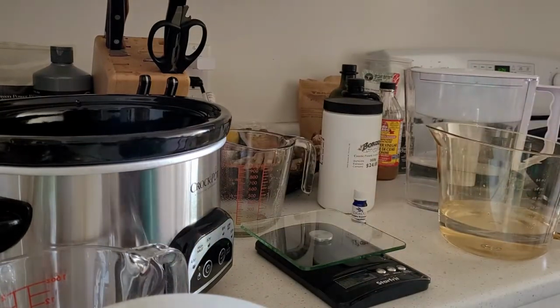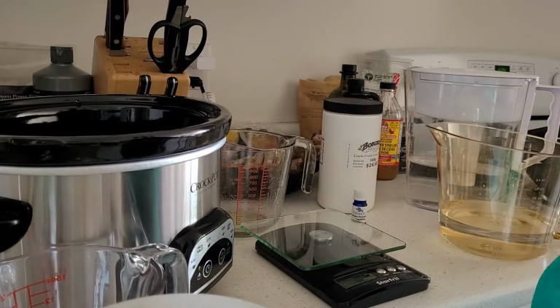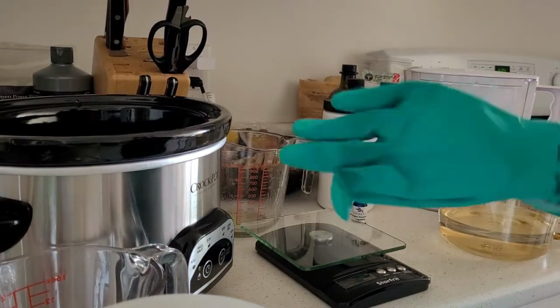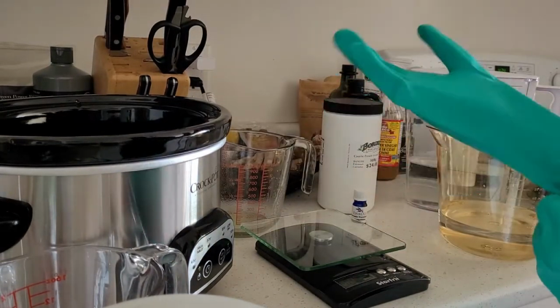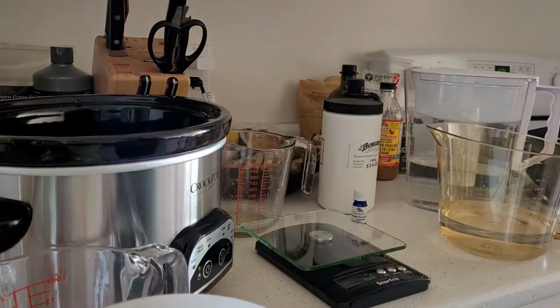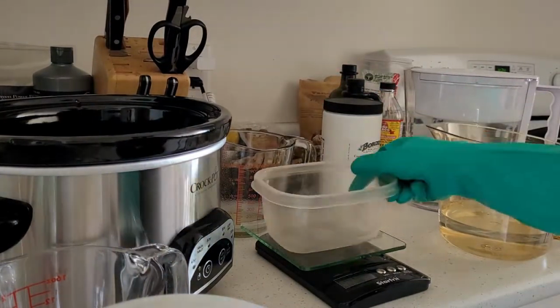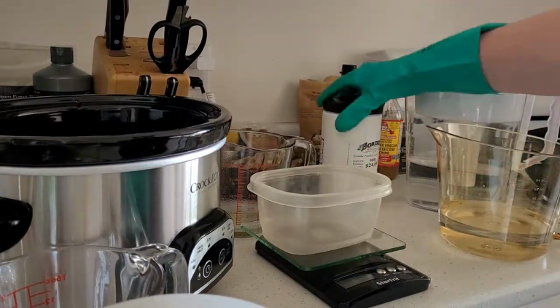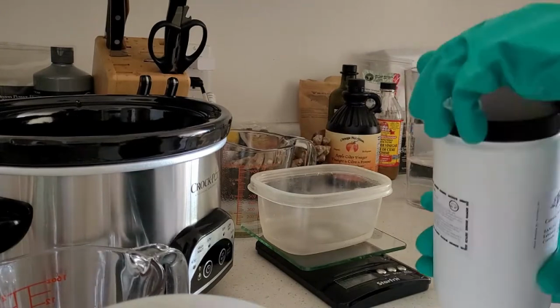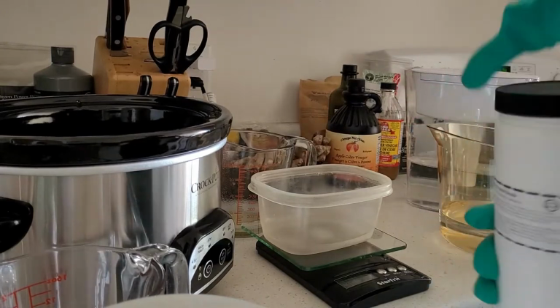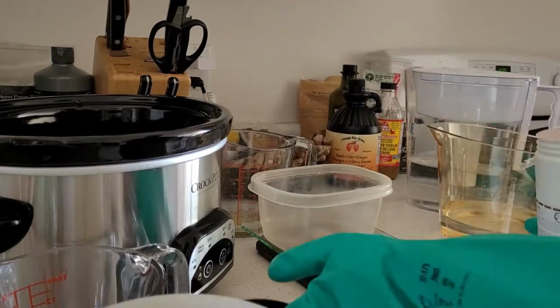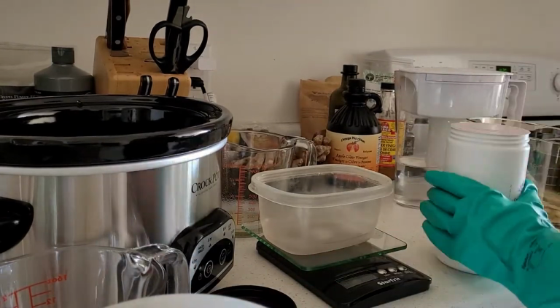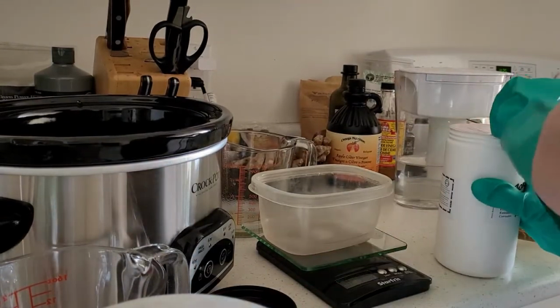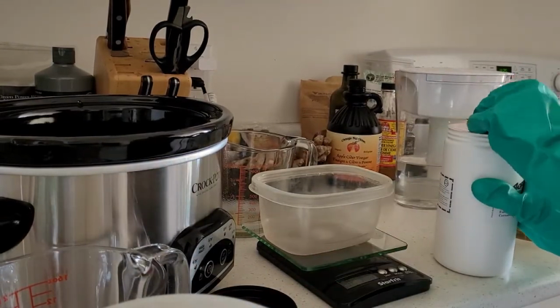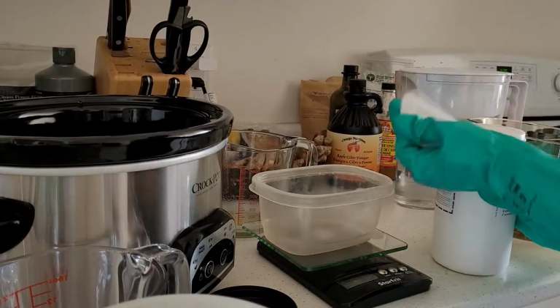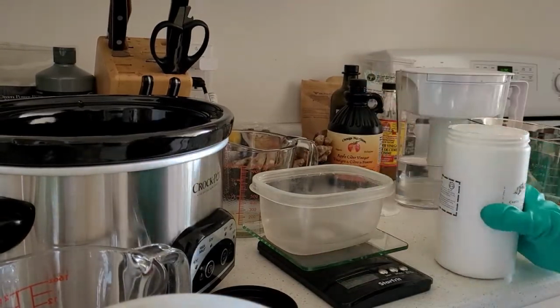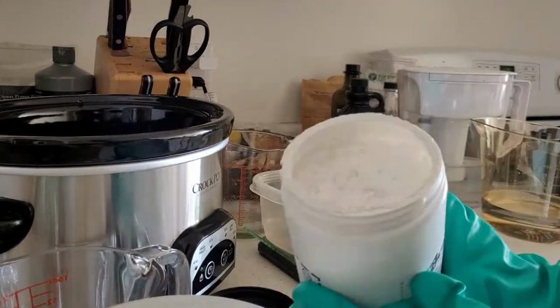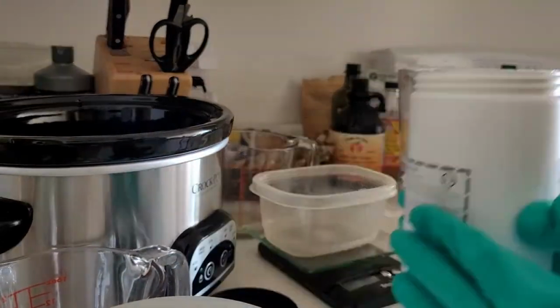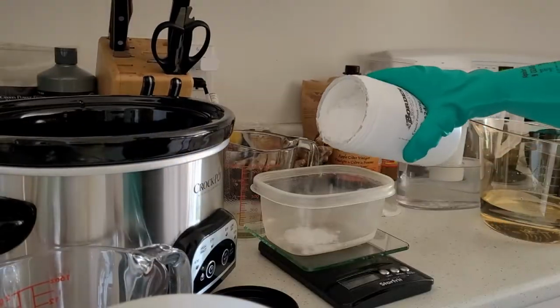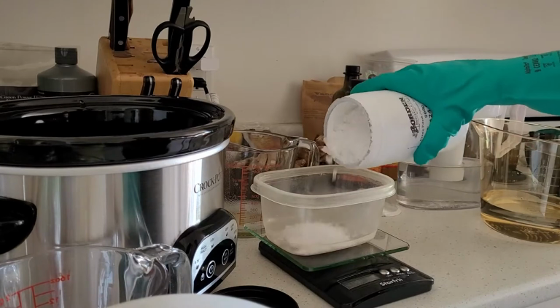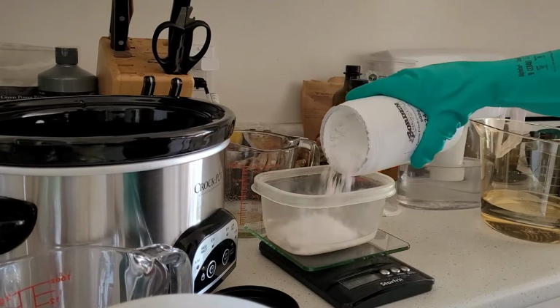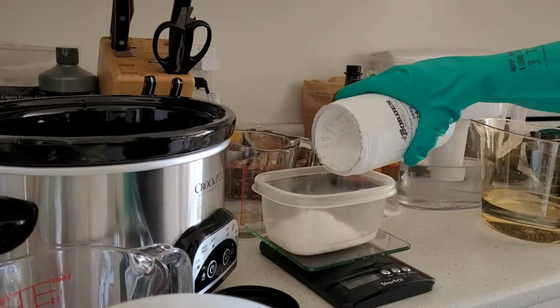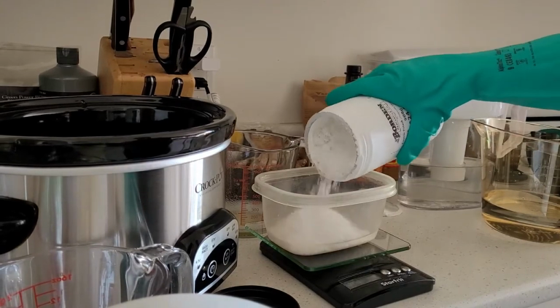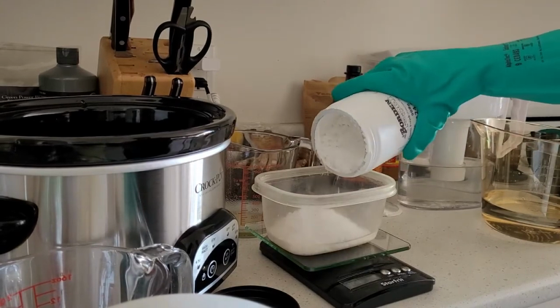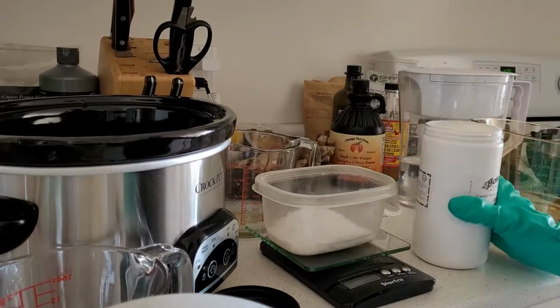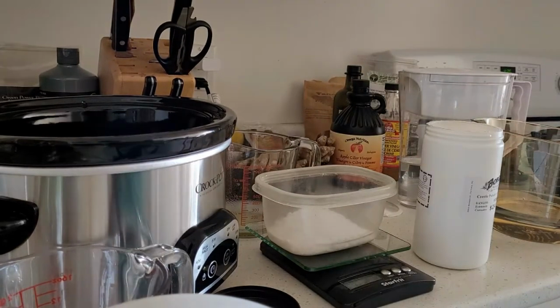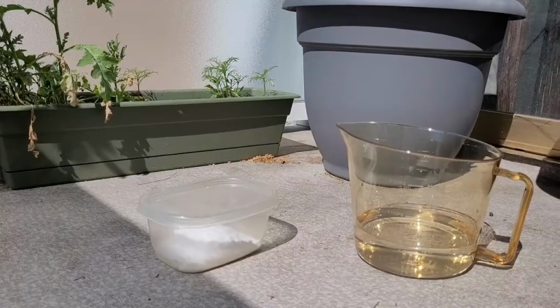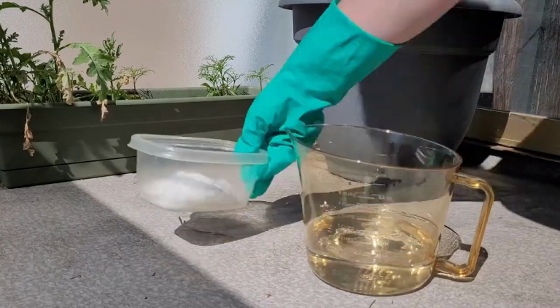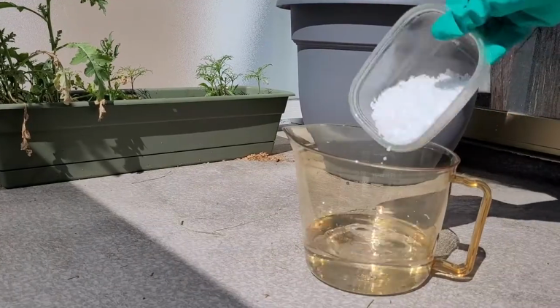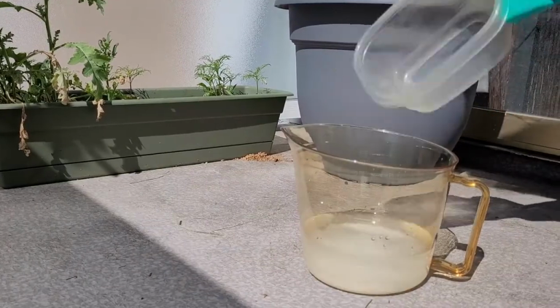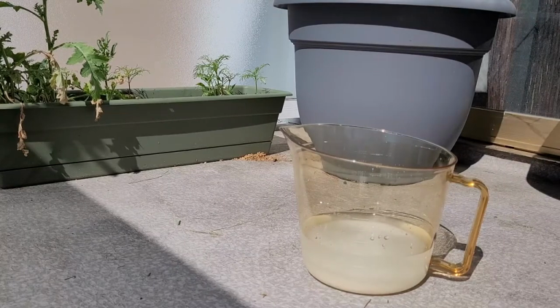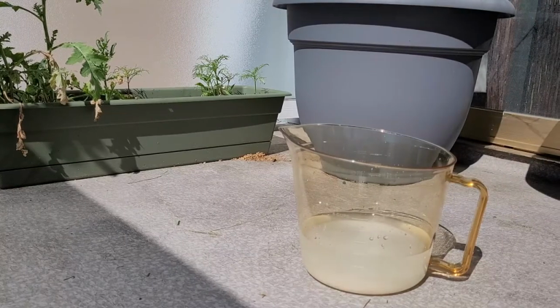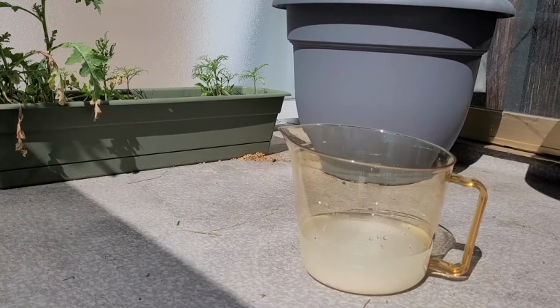First I had to make the lye. Lye is an alkaline chemical — alkaline means that it's the opposite of acidic. It's also caustic, which means it can burn your skin and eyes. So I wore protective gloves and mixed the lye outside for safety.